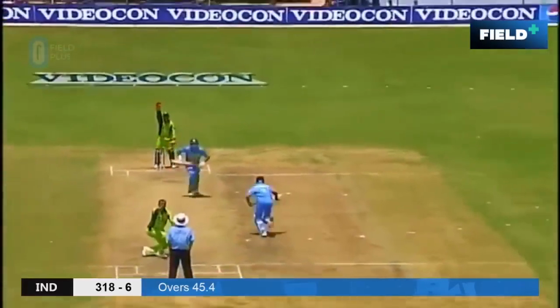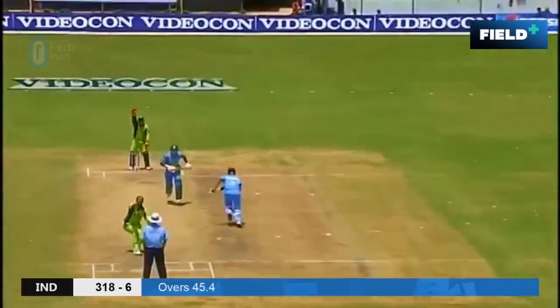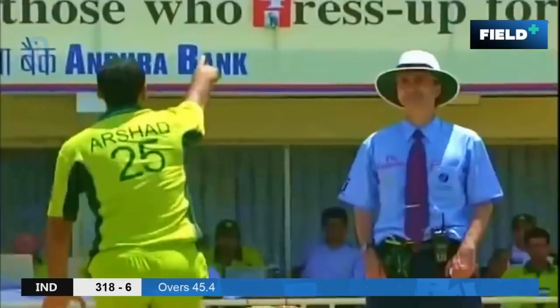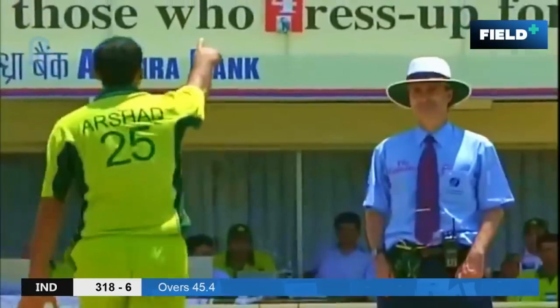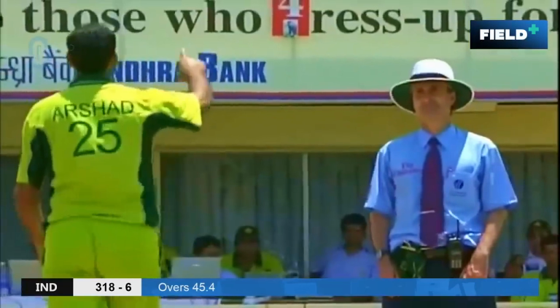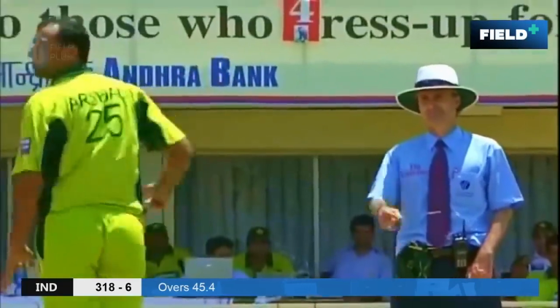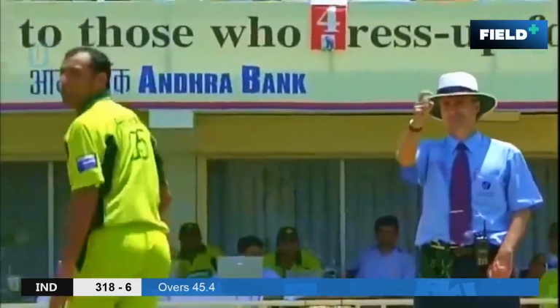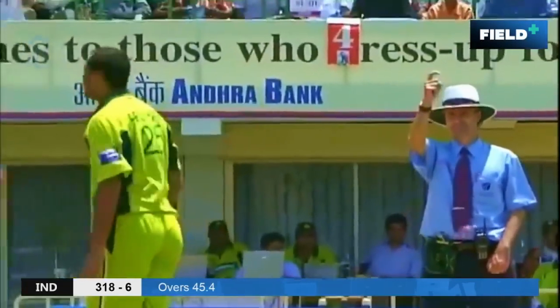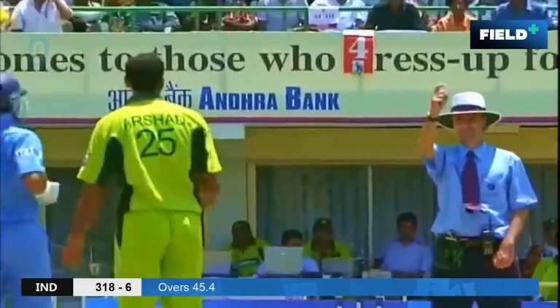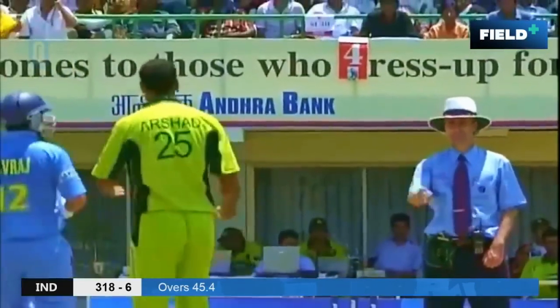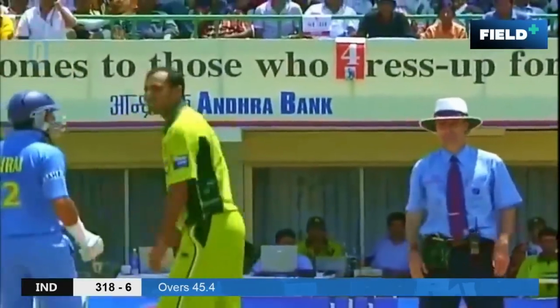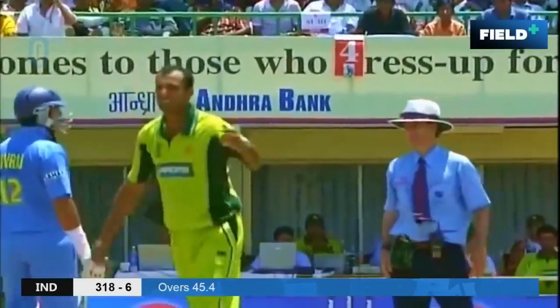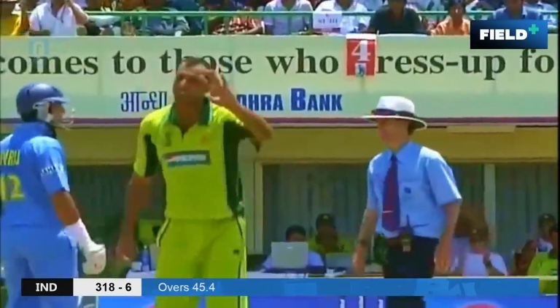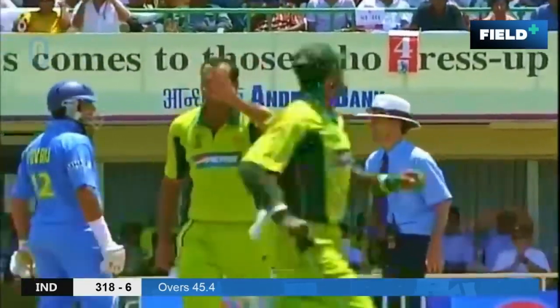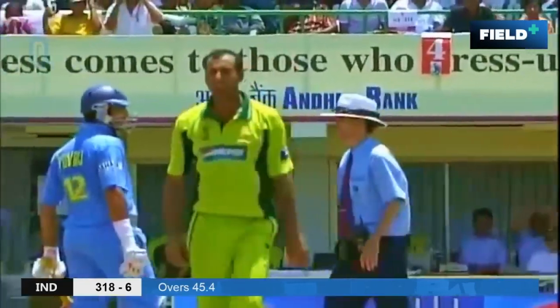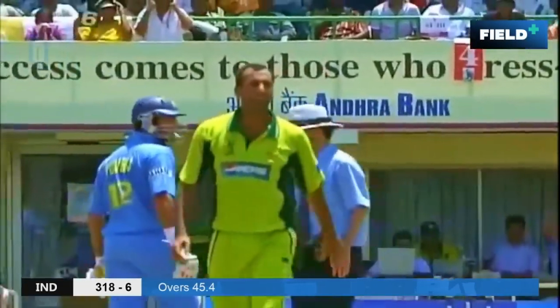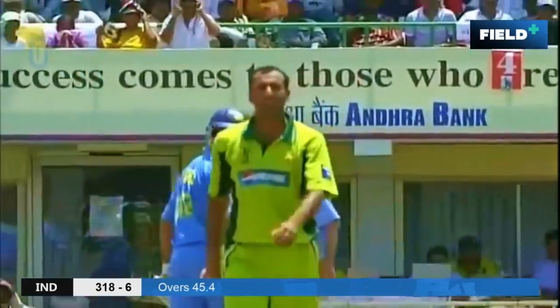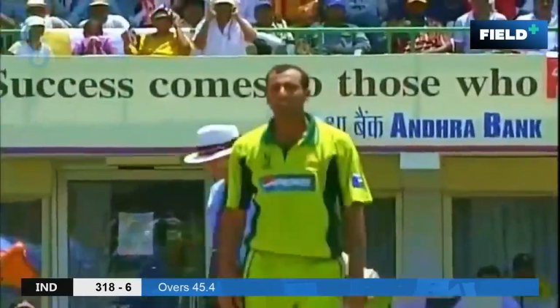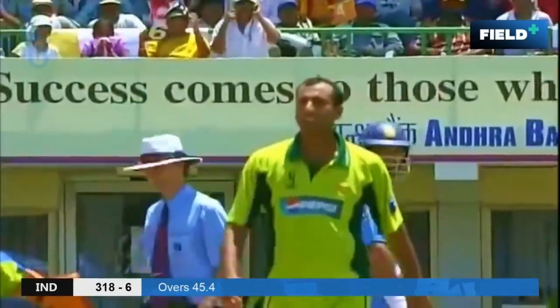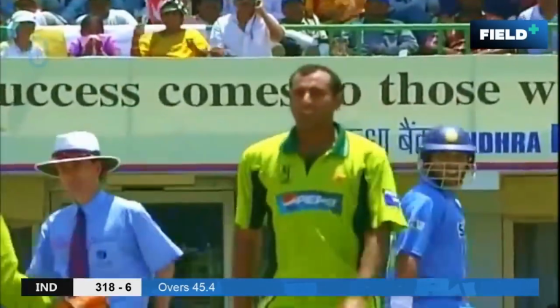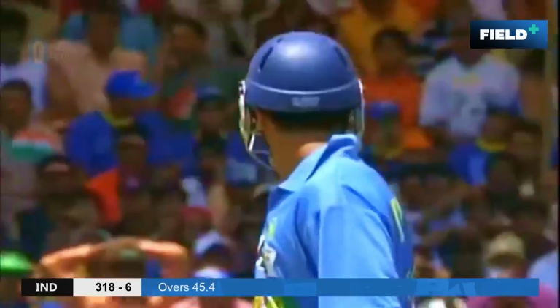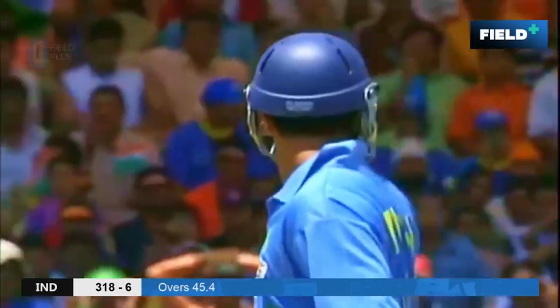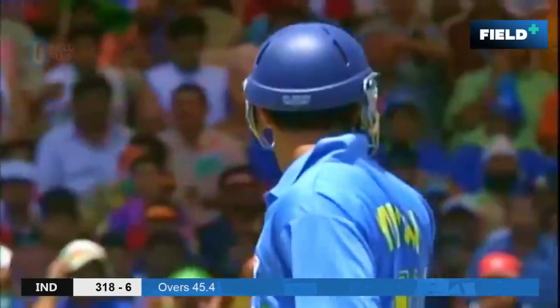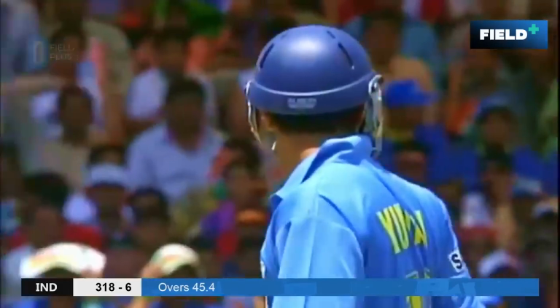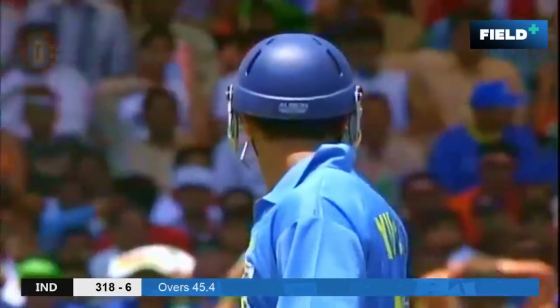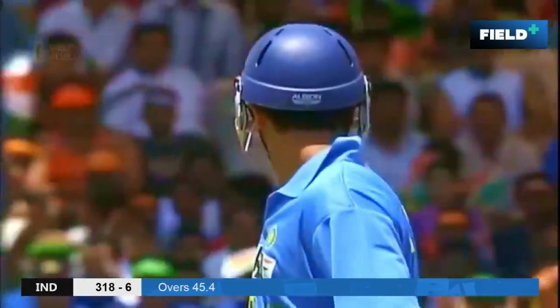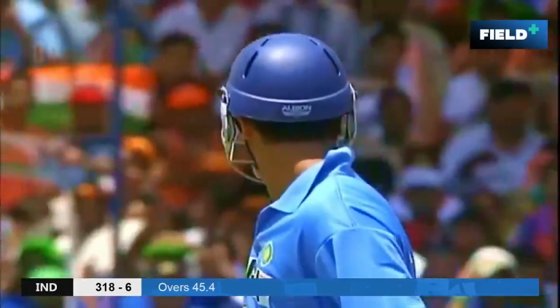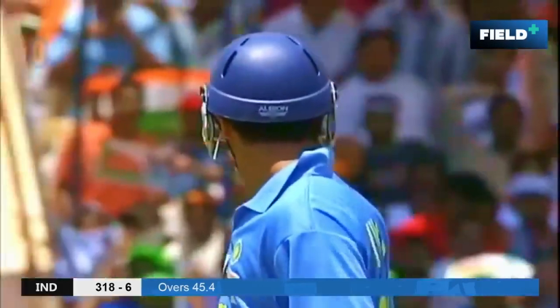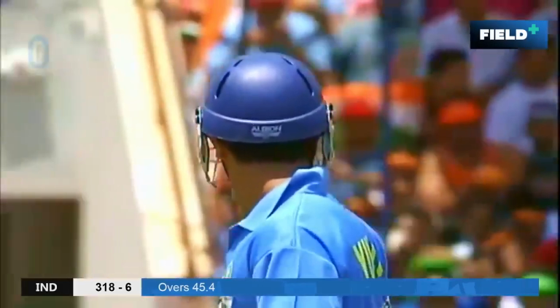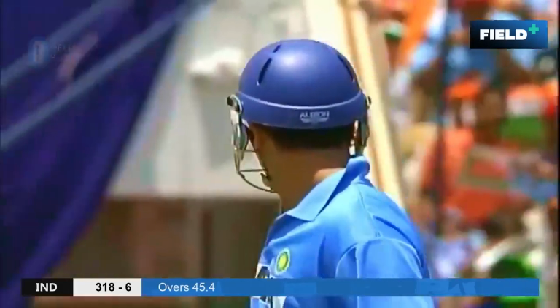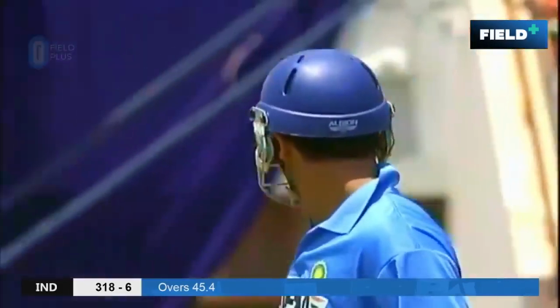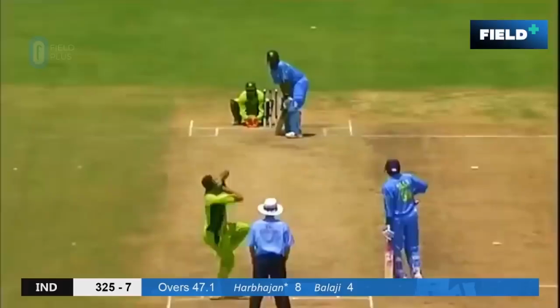That should be close. Billy Bowden — nods first and the finger is raised. No surprise there.